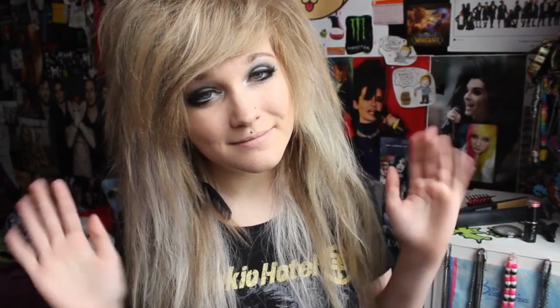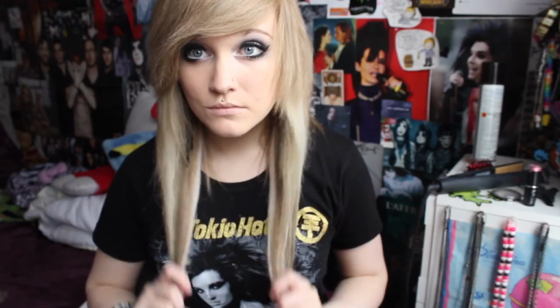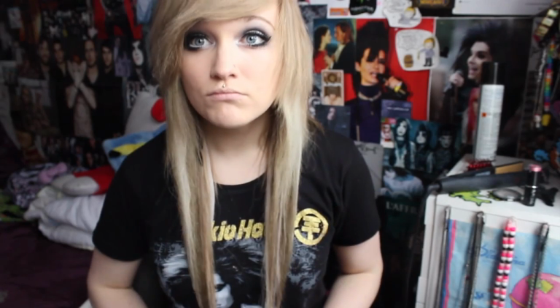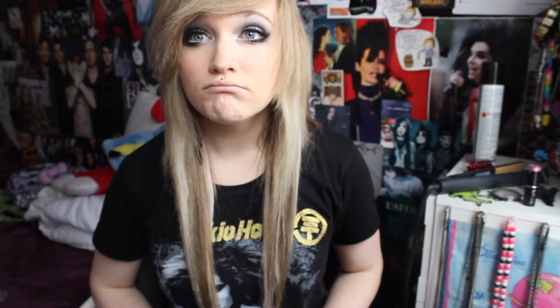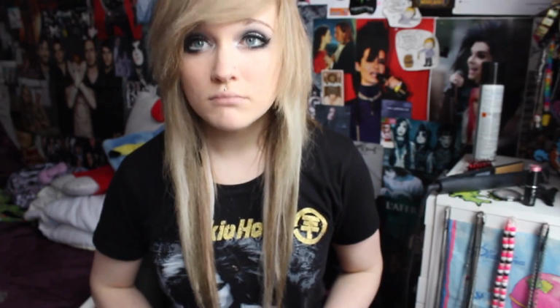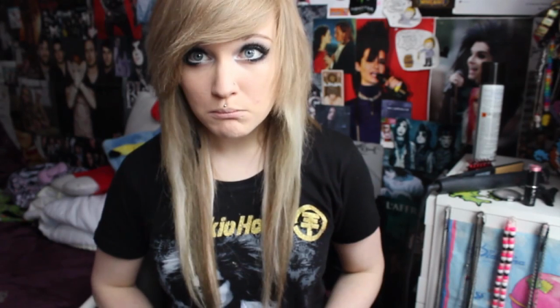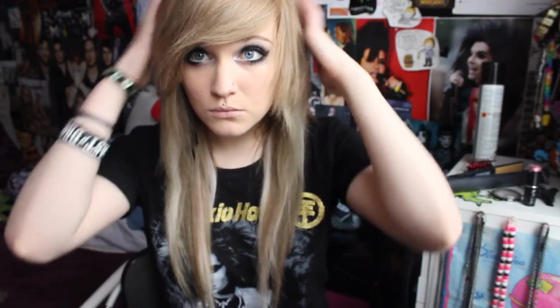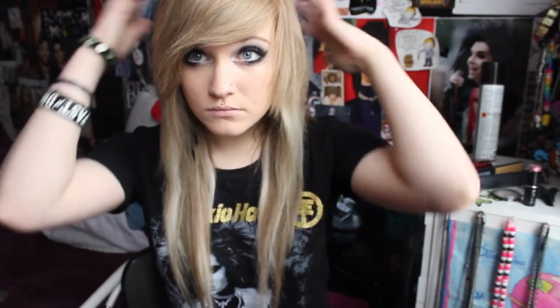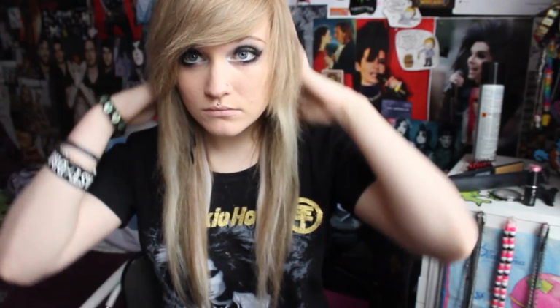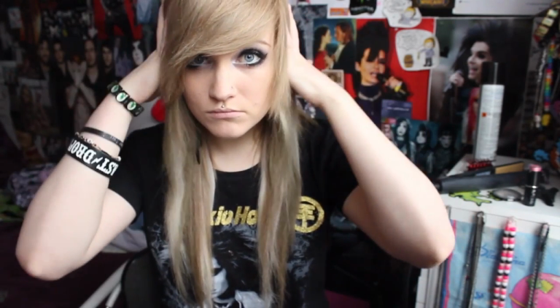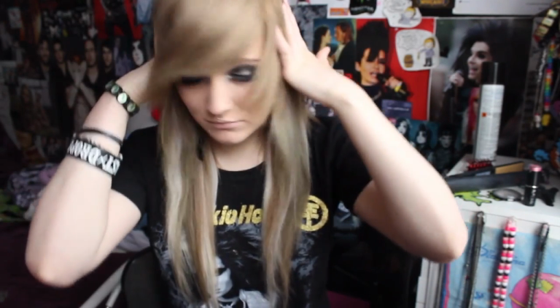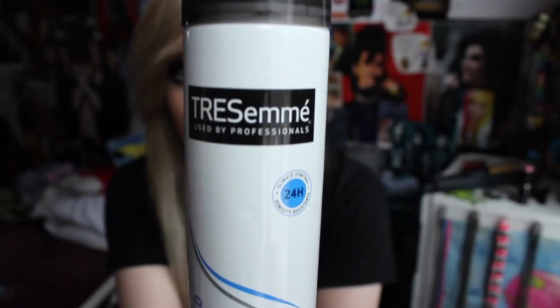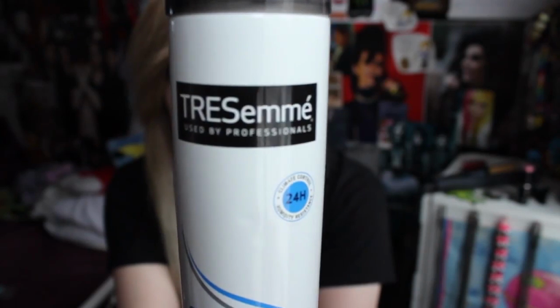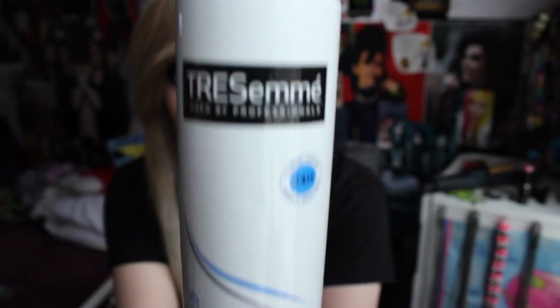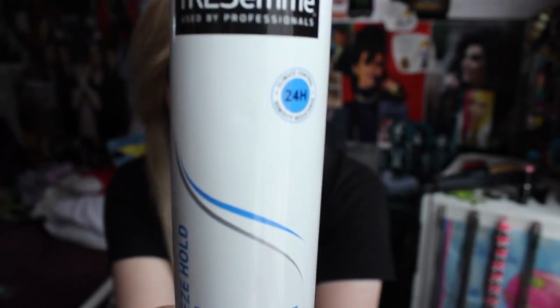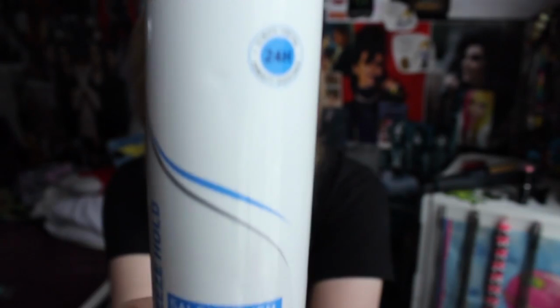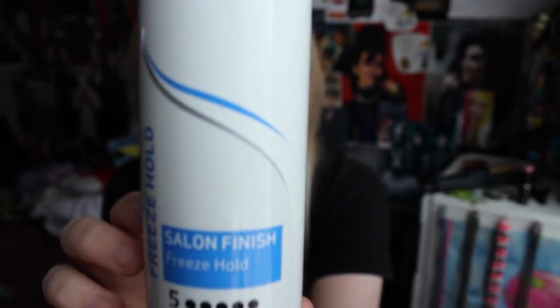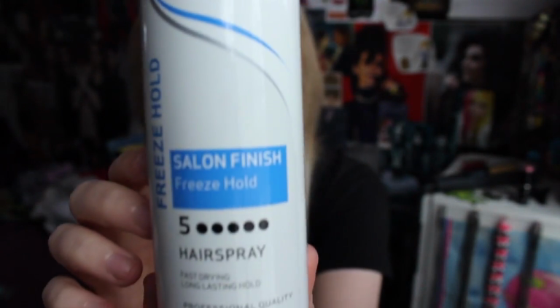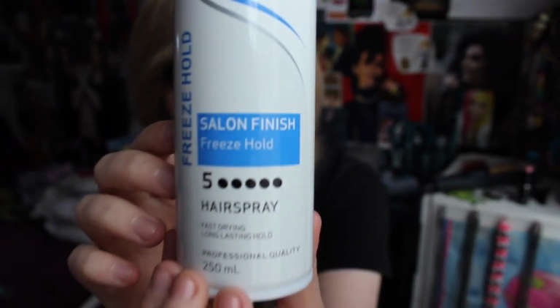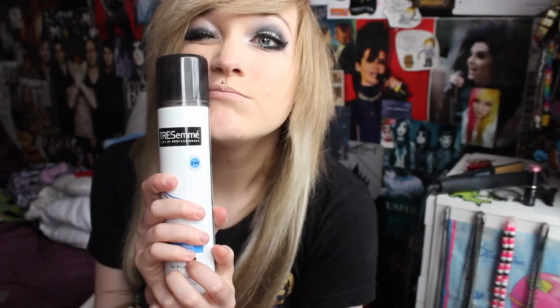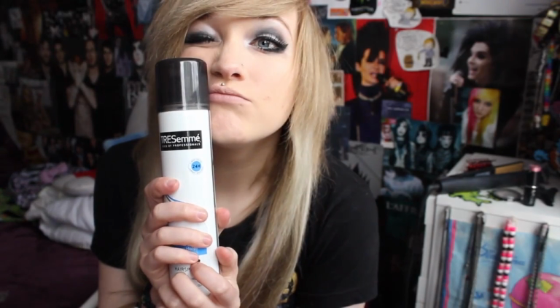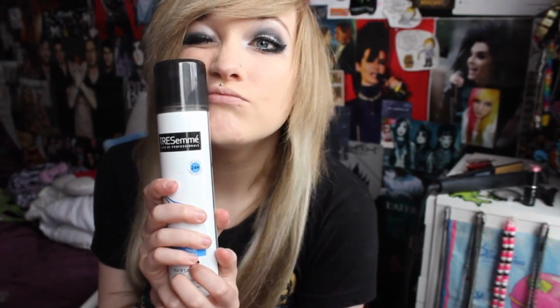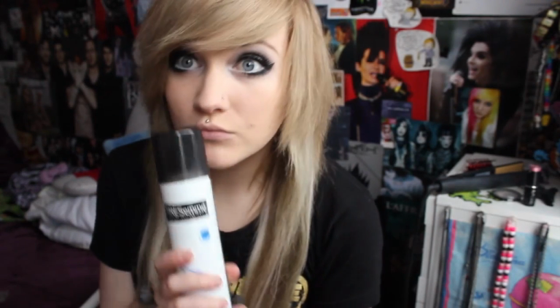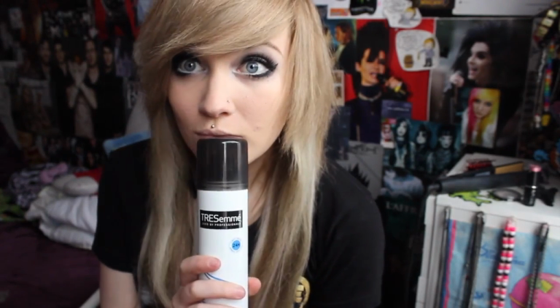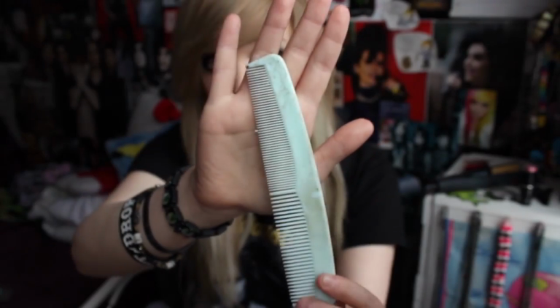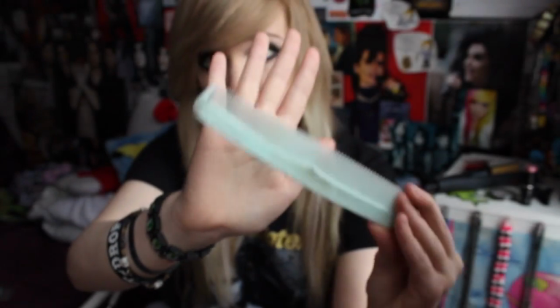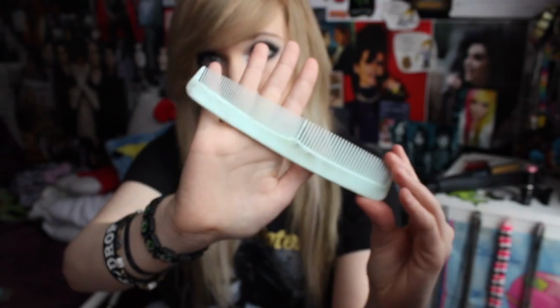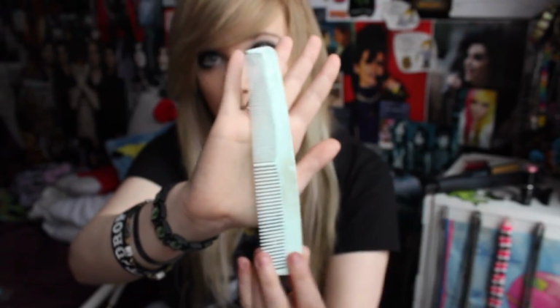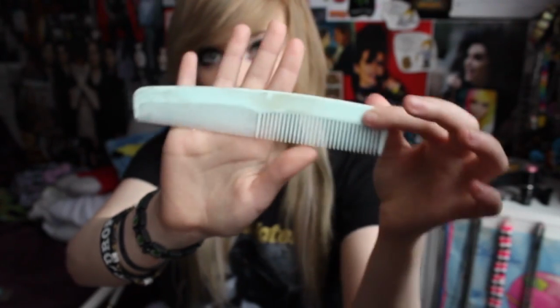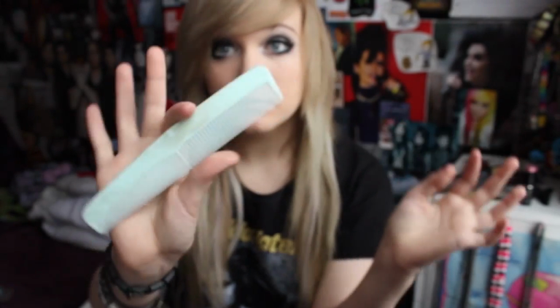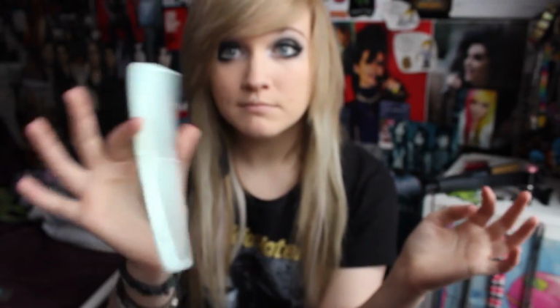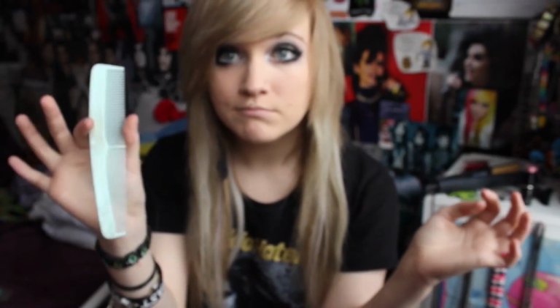So first I start off with my hair really flat — it's extremely flat as you can see. The hairspray that I use is Tresemmé, and it's the number five. It's such a good hairspray, I love it. This is the comb I use; it's just a normal comb, it's really old.